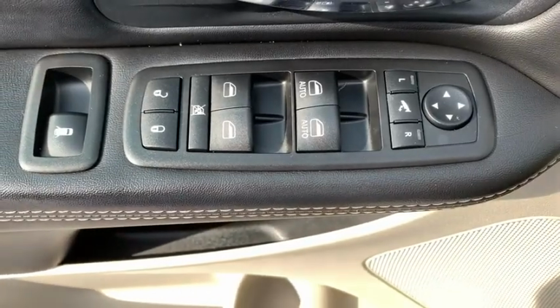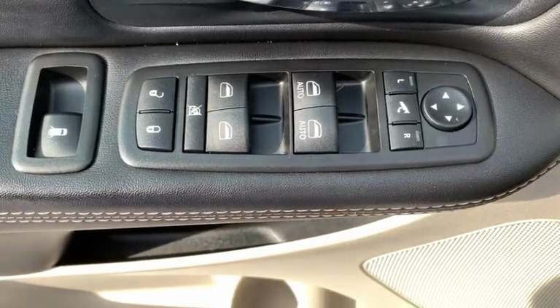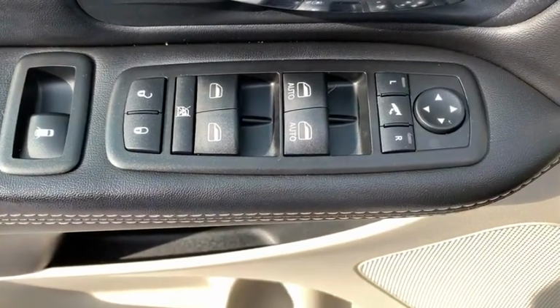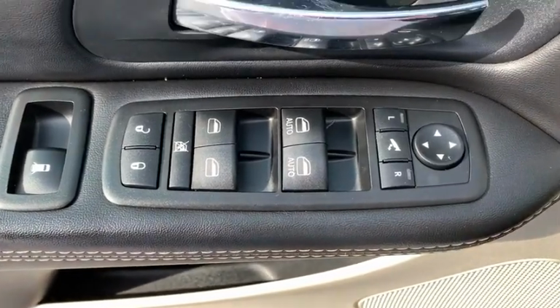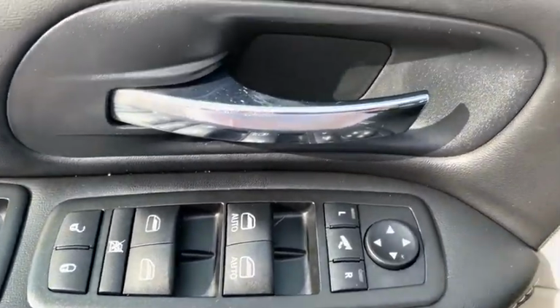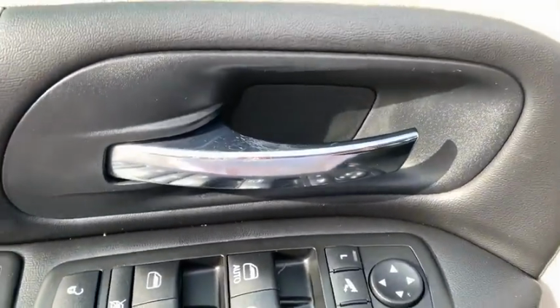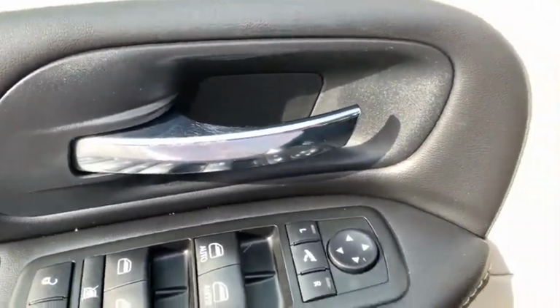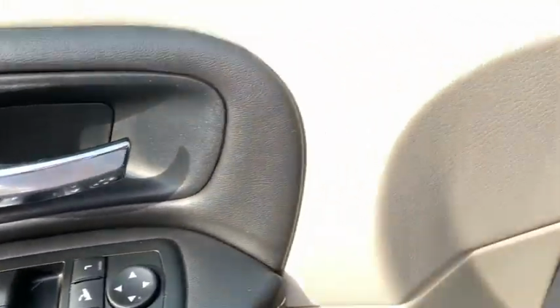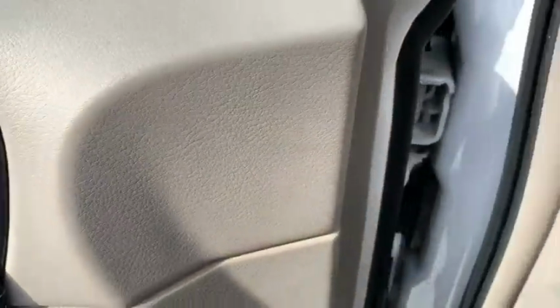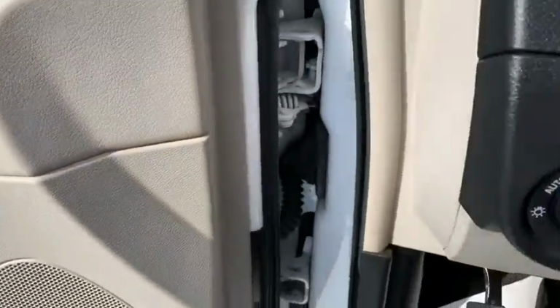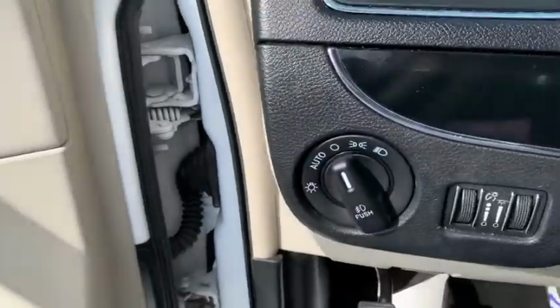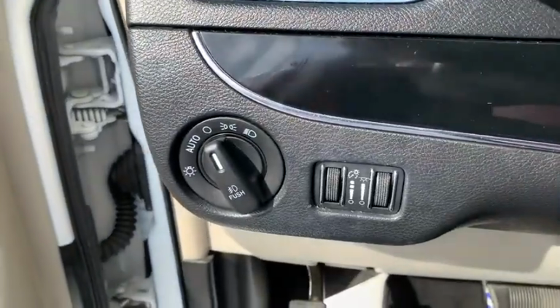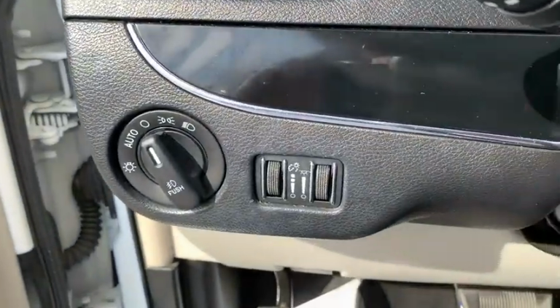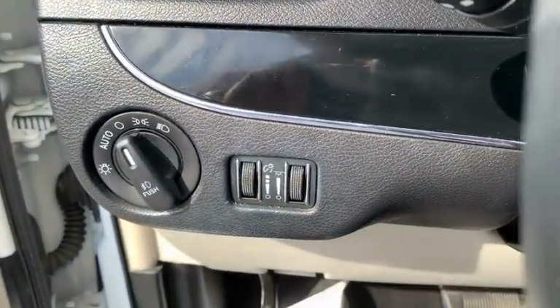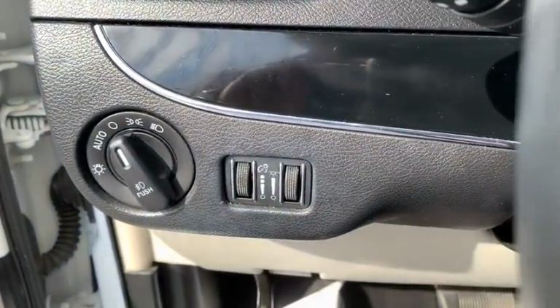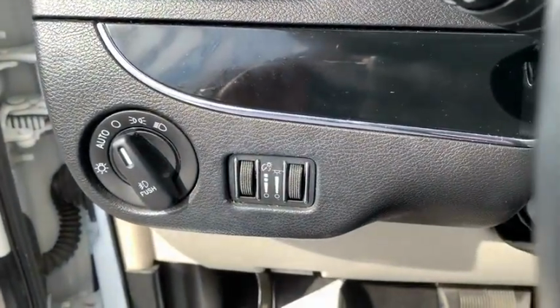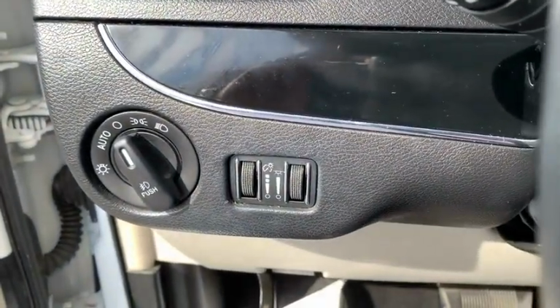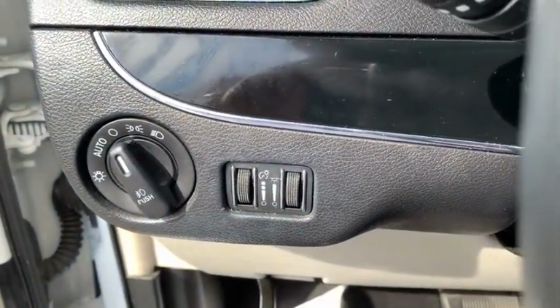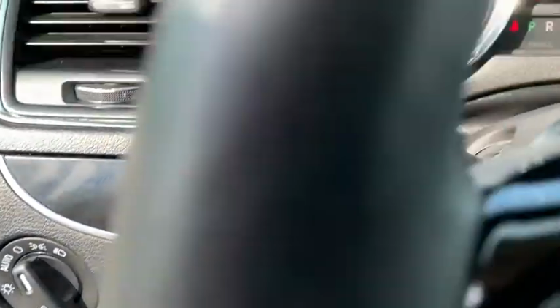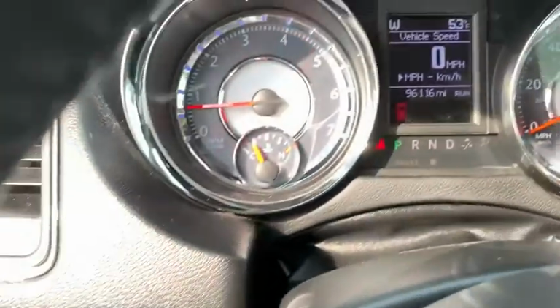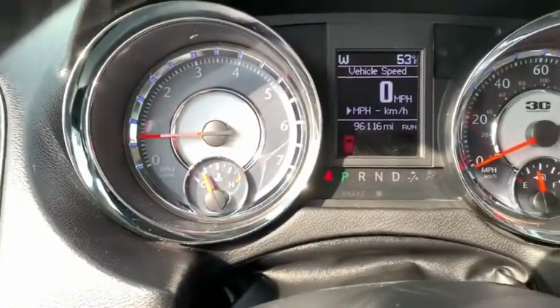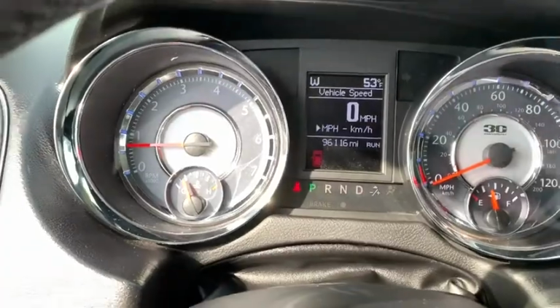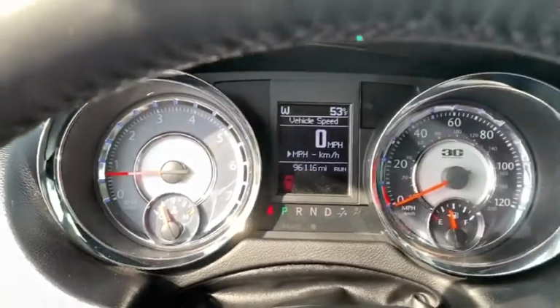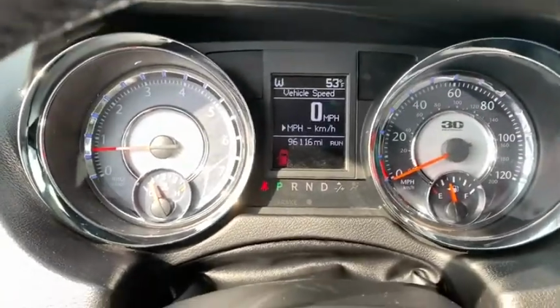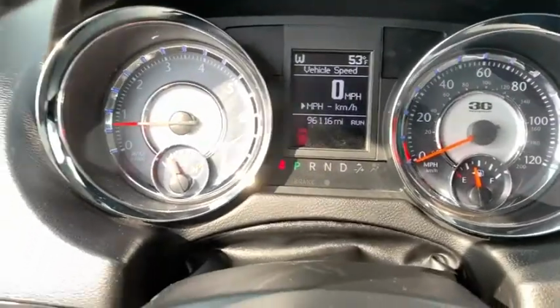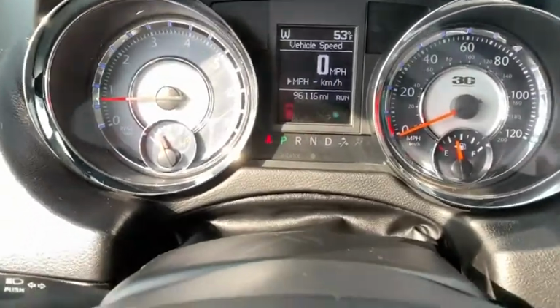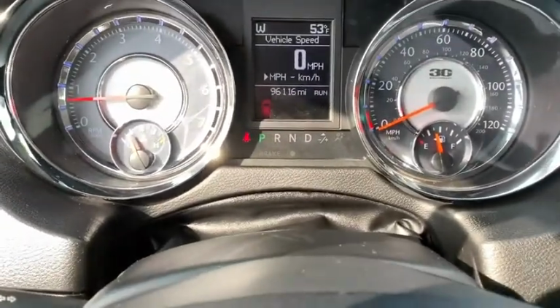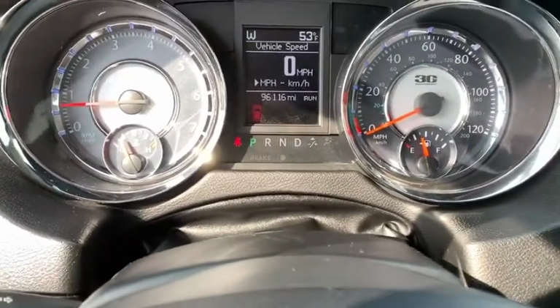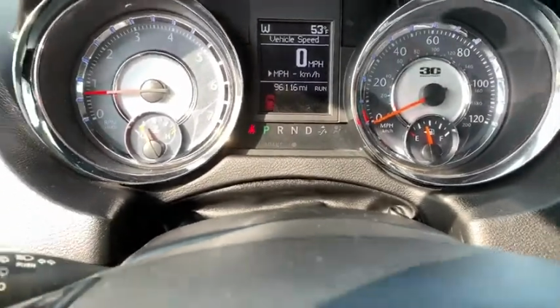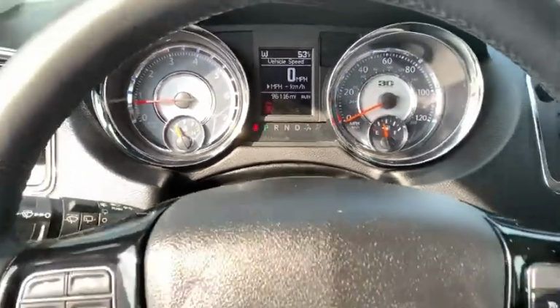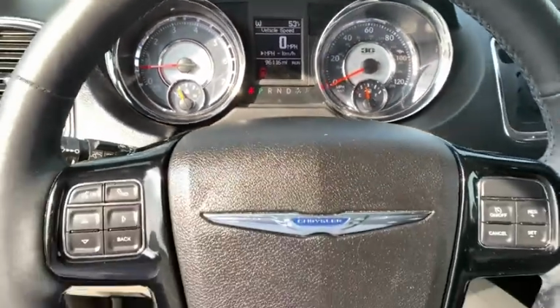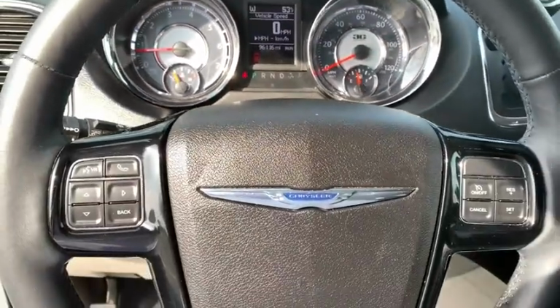Here are some of this vehicle's great options: power passenger seat, traction control, dual airbags, power steering, hard disk drive media storage, four-wheel disc brakes, keyless start, universal garage door opener, rear window defroster.